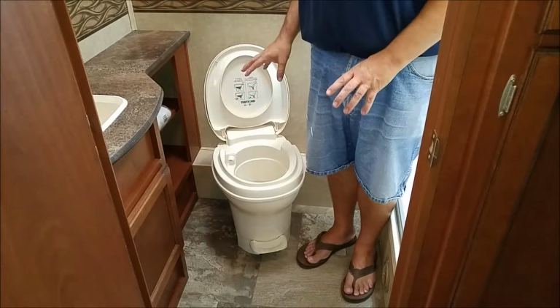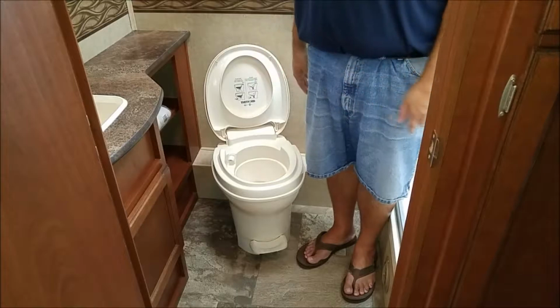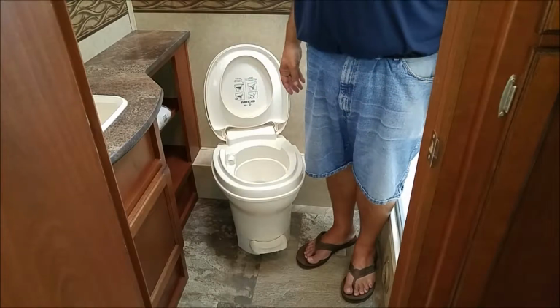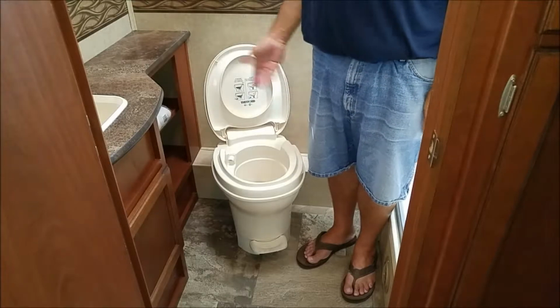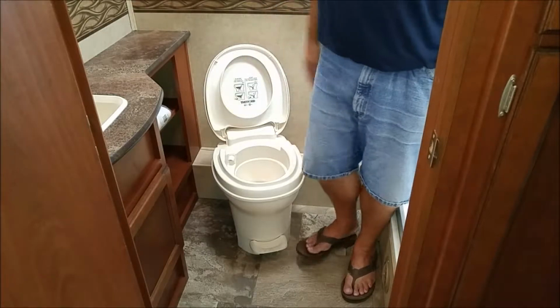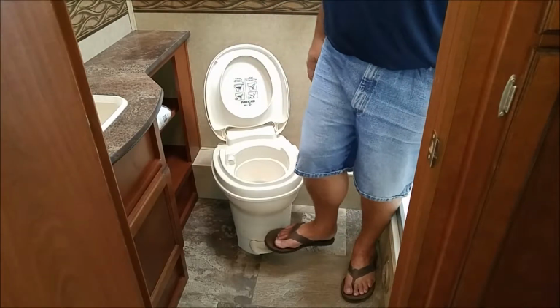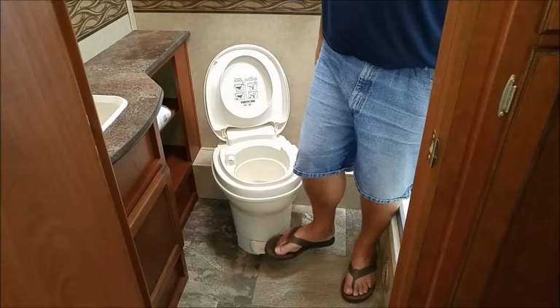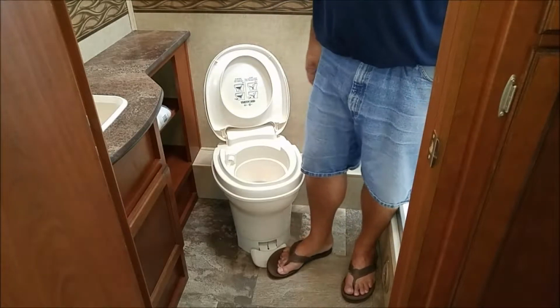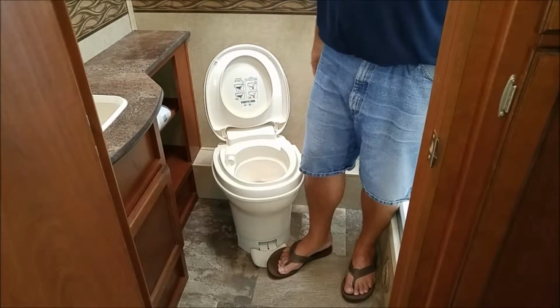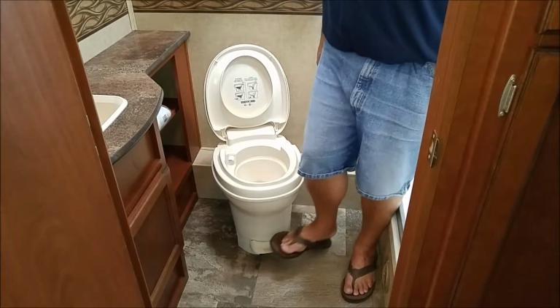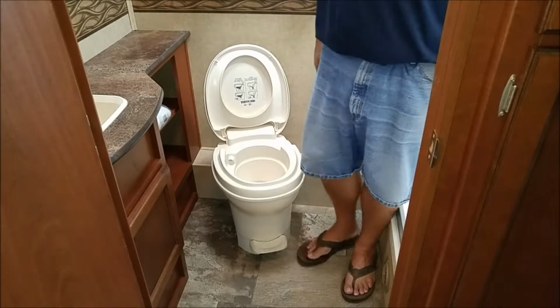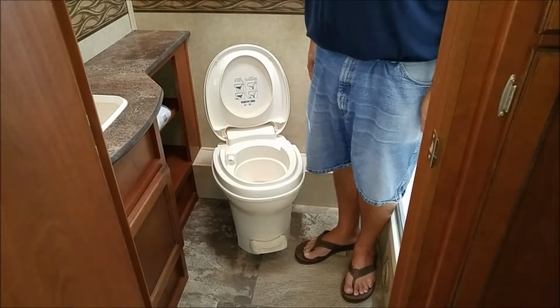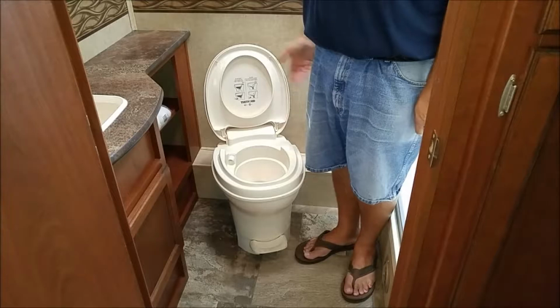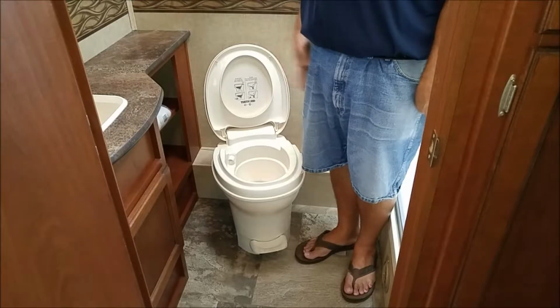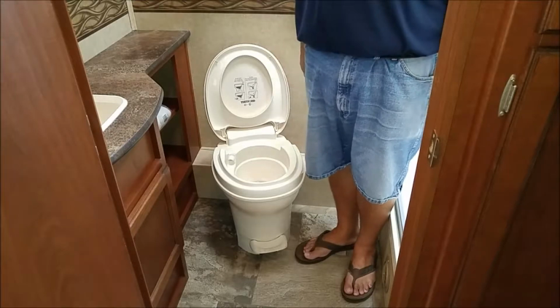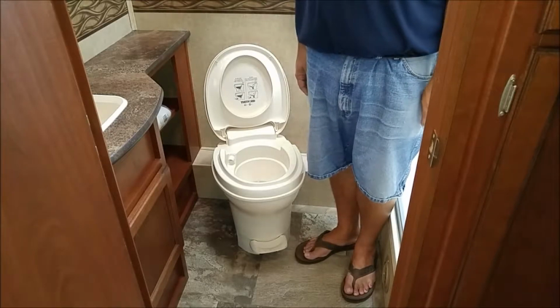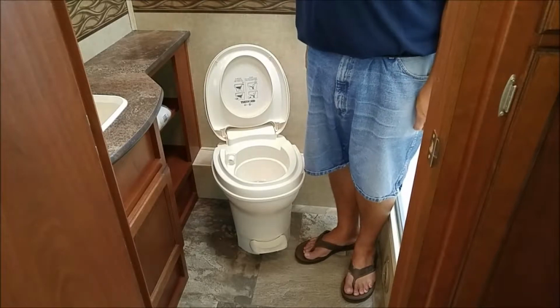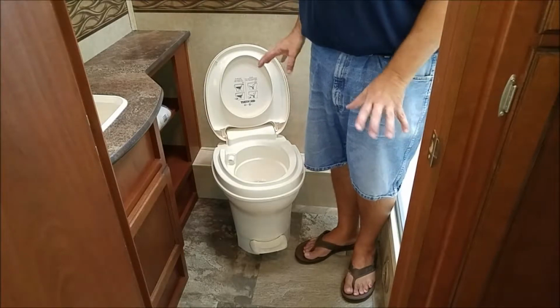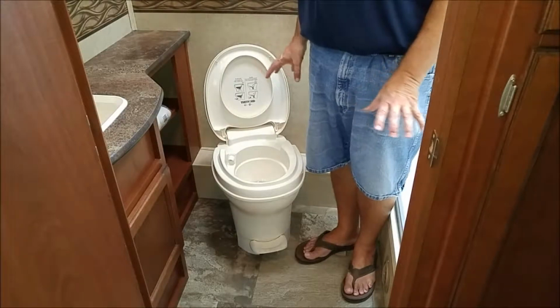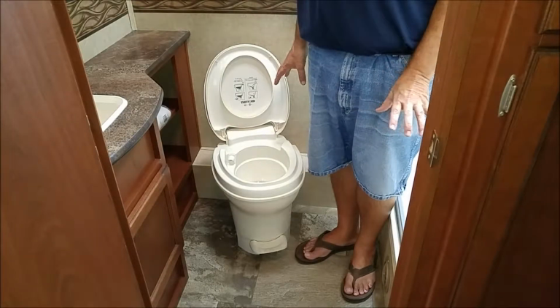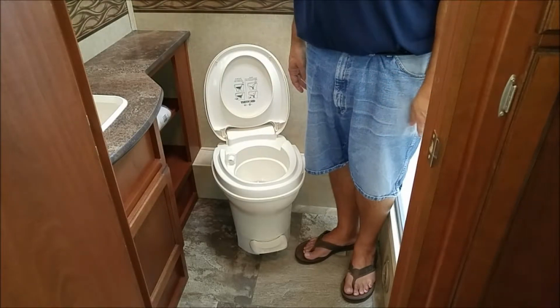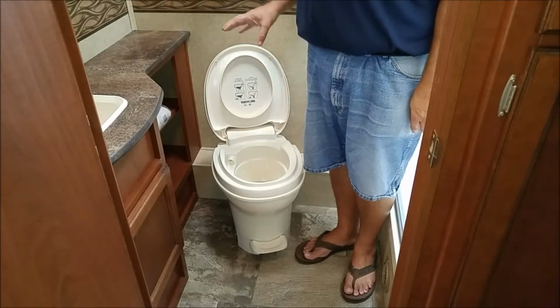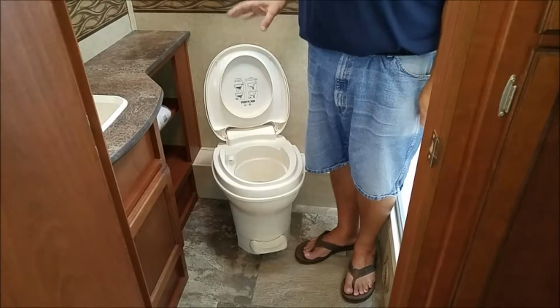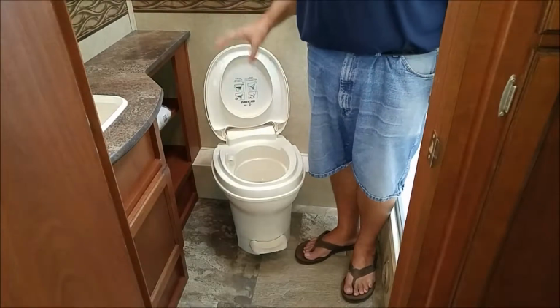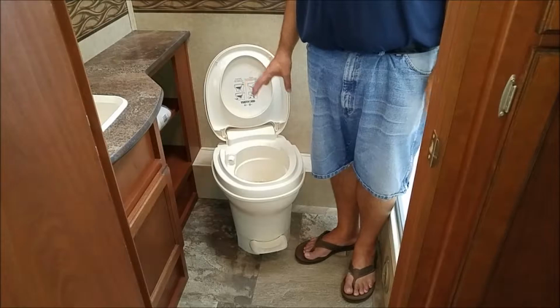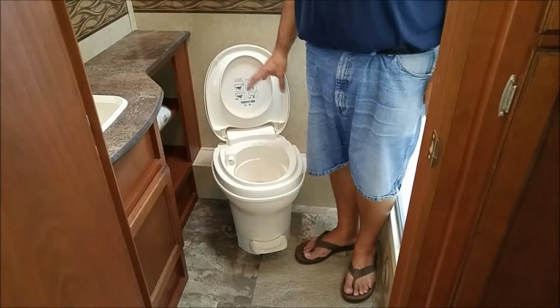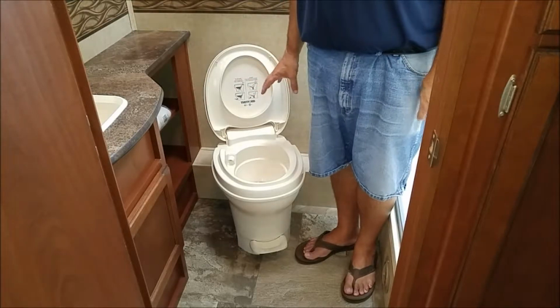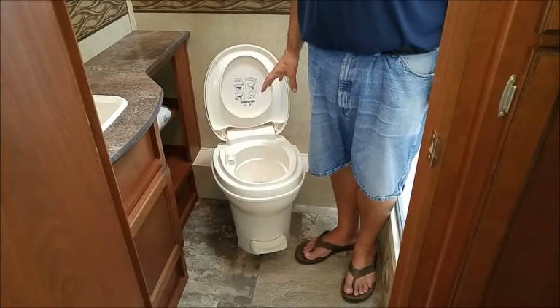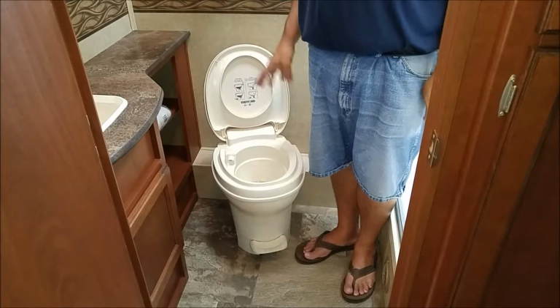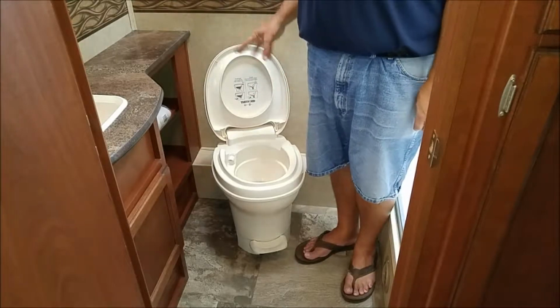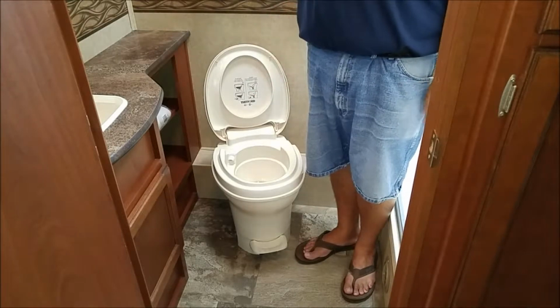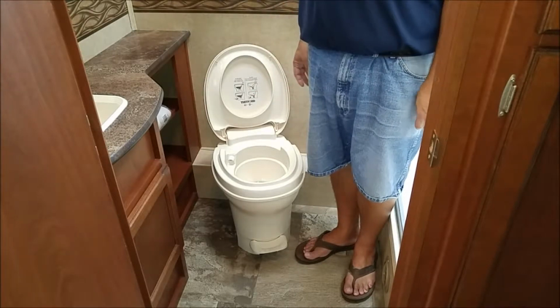Once you go into the toilet, you can simply press the fill button and it will flush, just like the toilet at home would. The most important part is that once you fill the black tank, you need to empty the black tank.